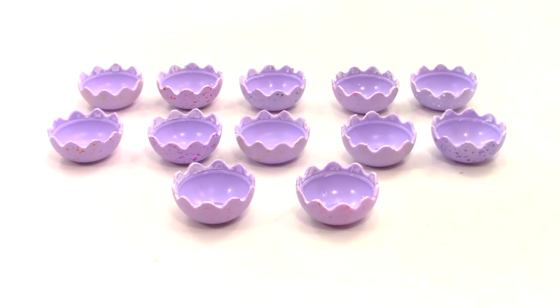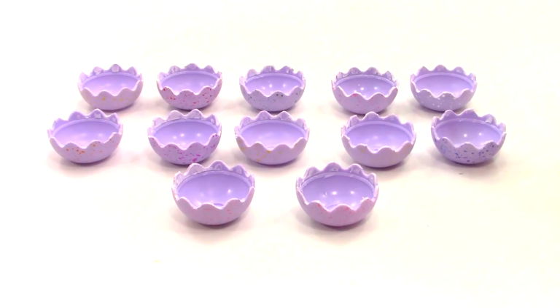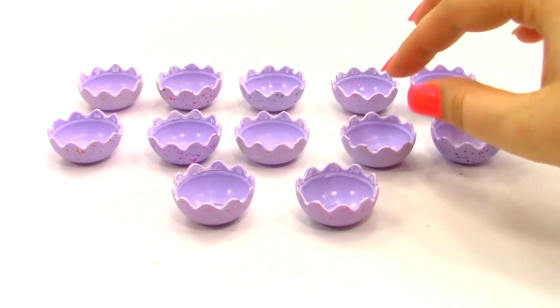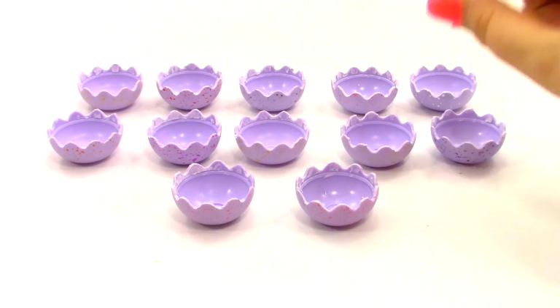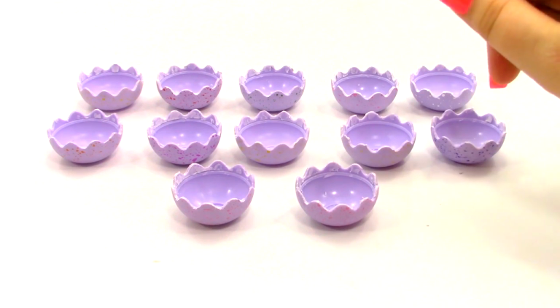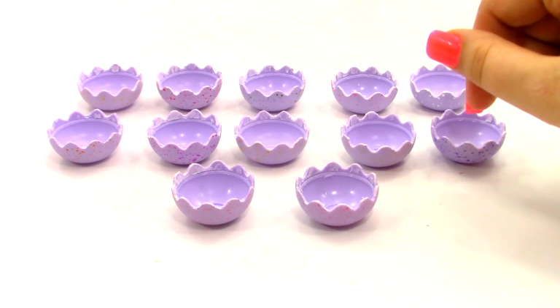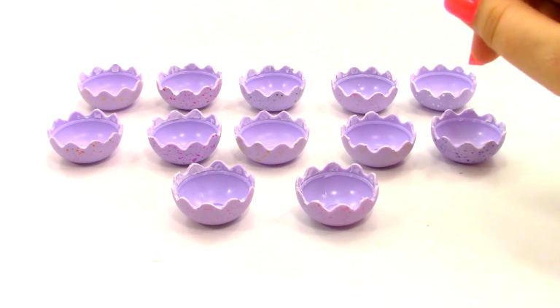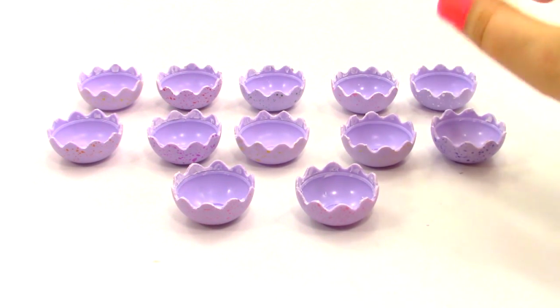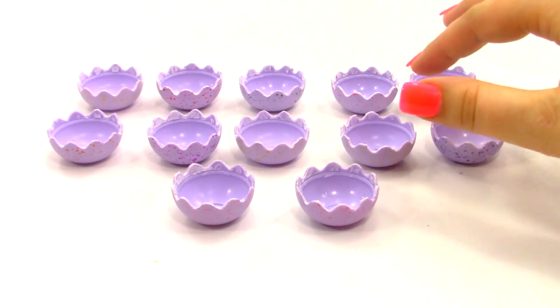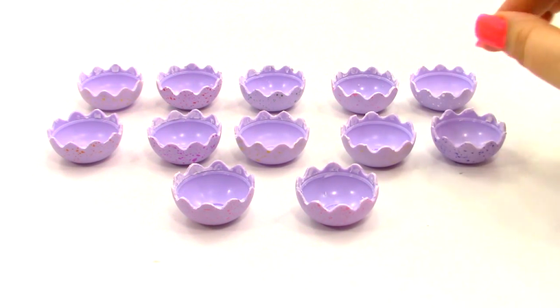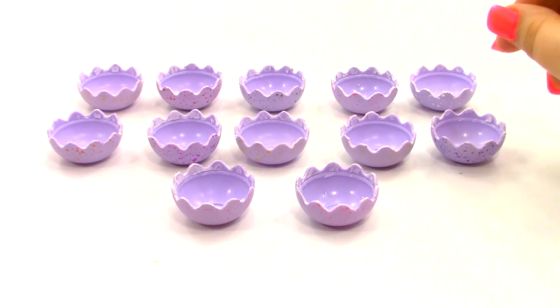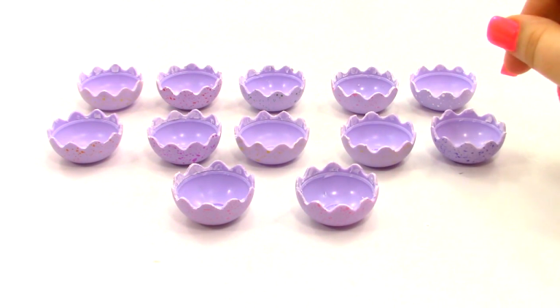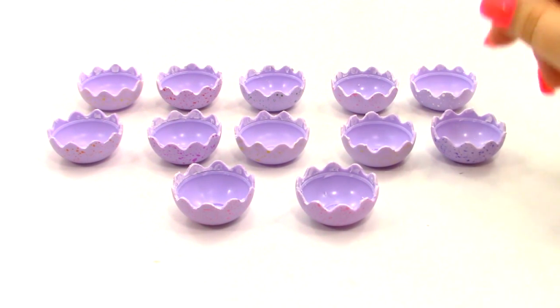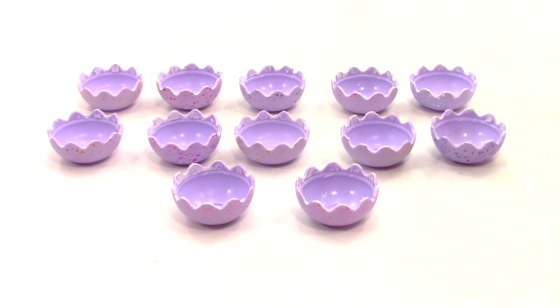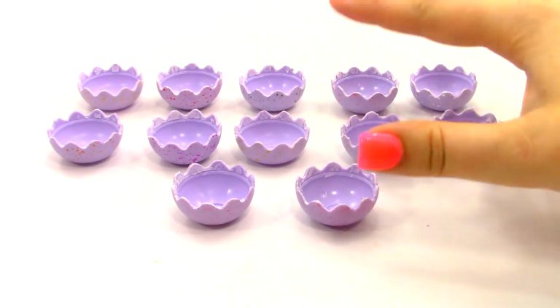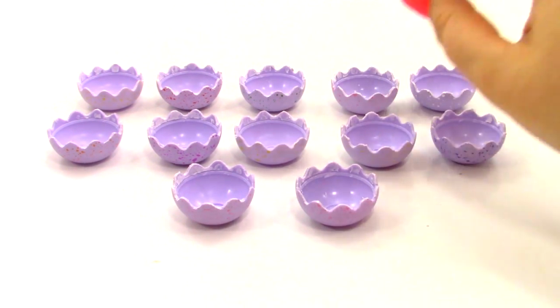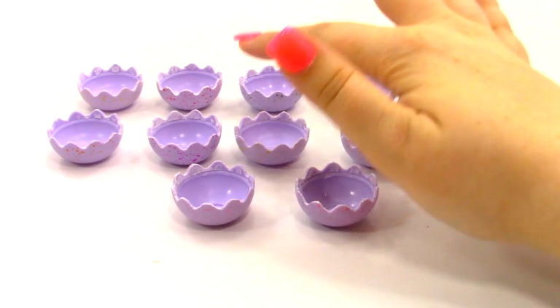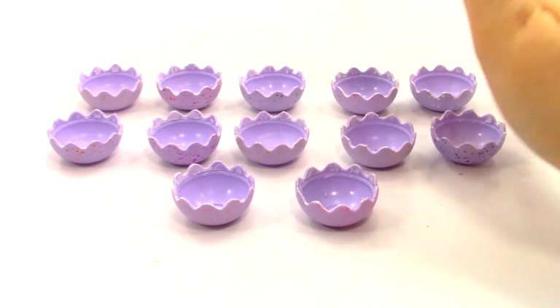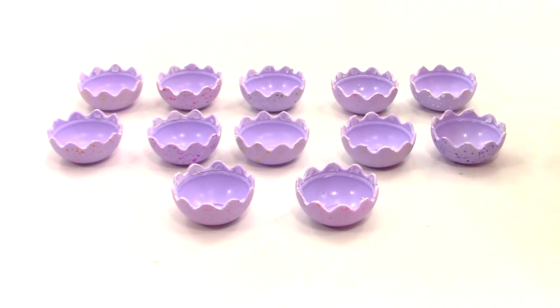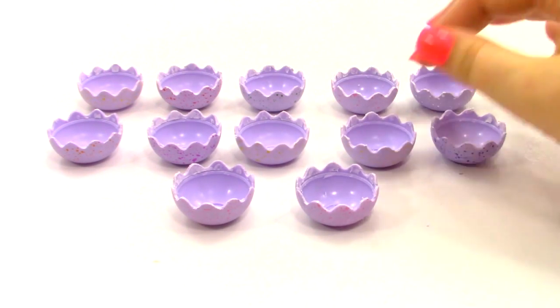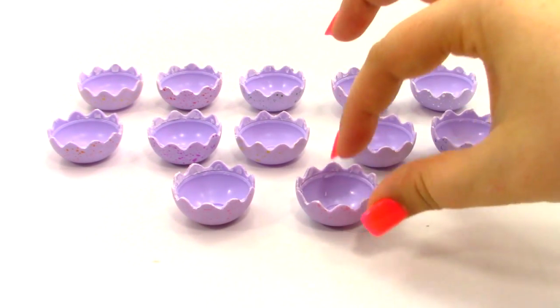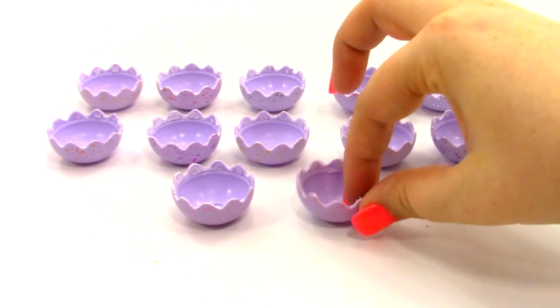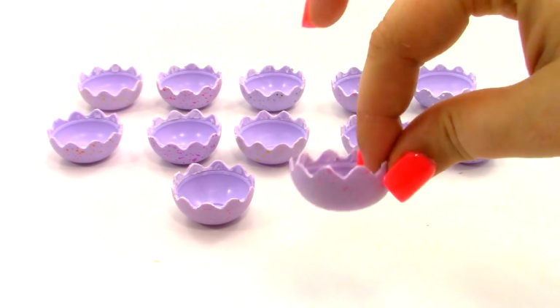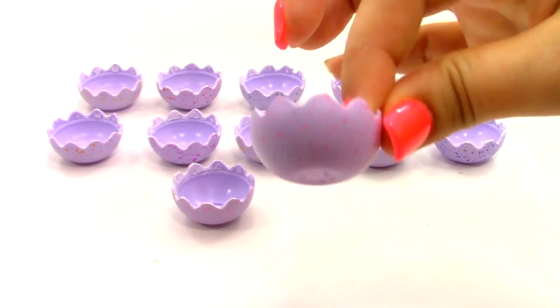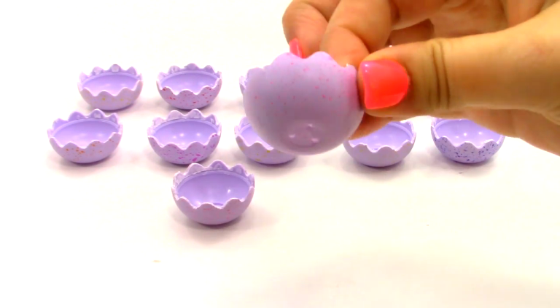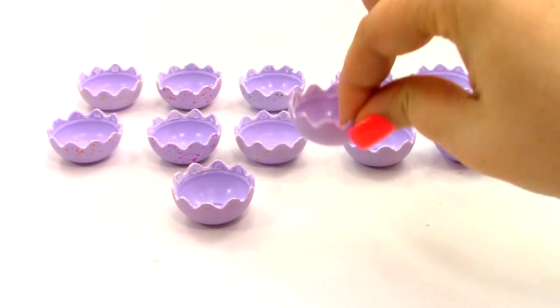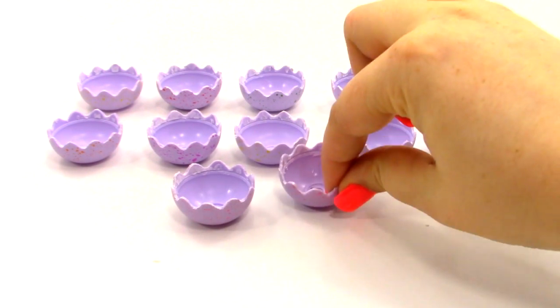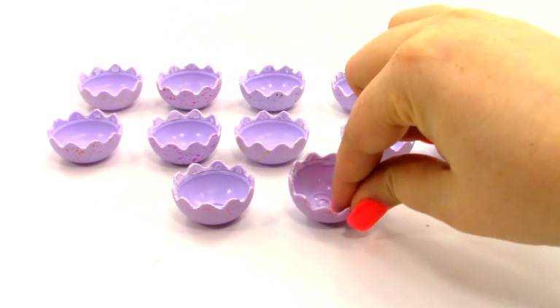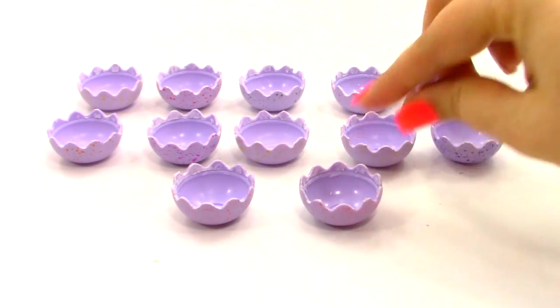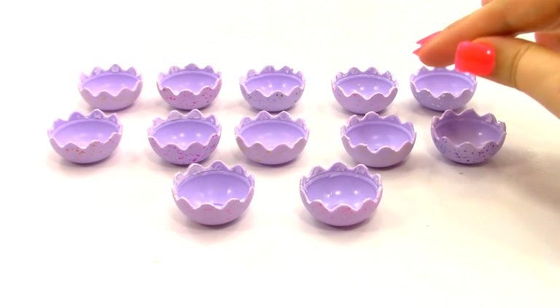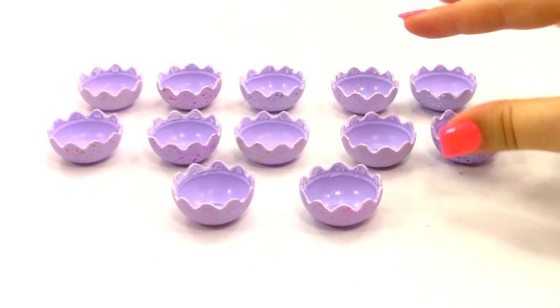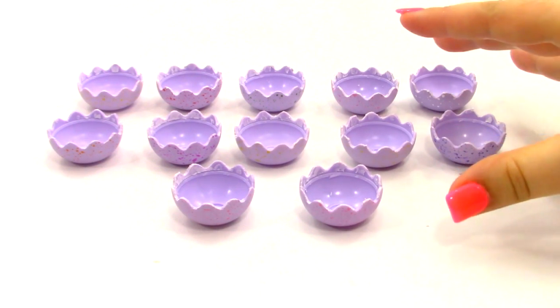So I was thinking that I had 11 of these Hatchimals, but I guess I actually have 12. So we have 12 of these little eggs. You can see that they are all broken down now to the bottom, and they look really cute.